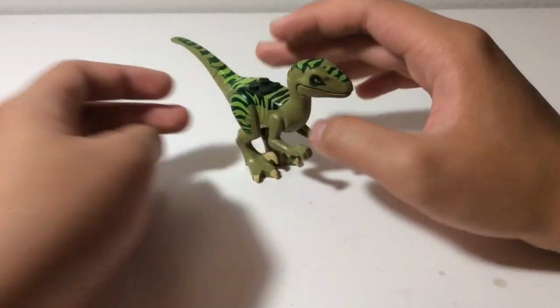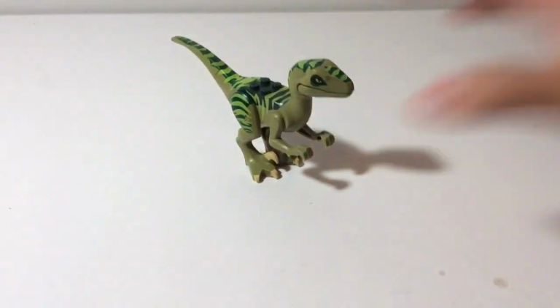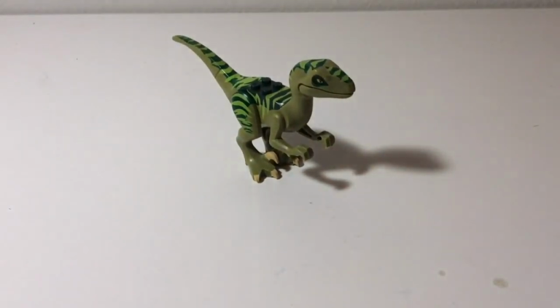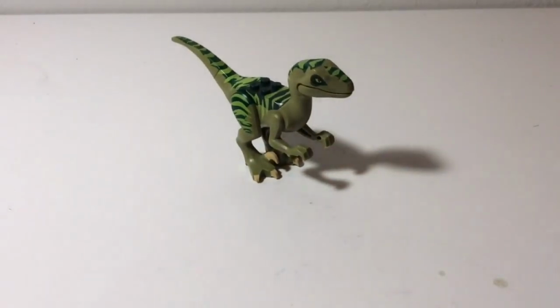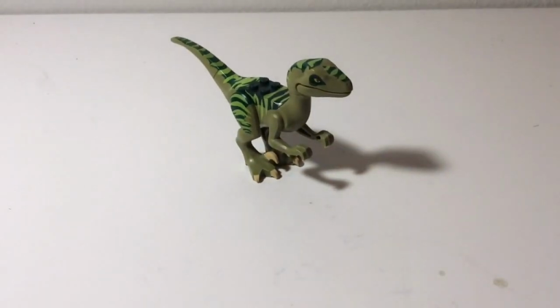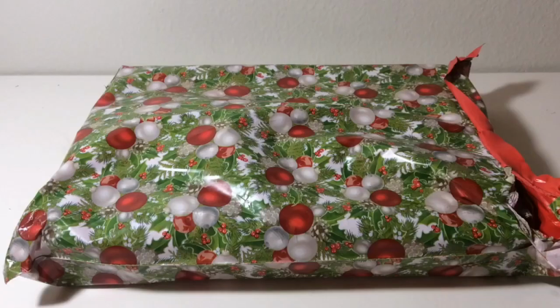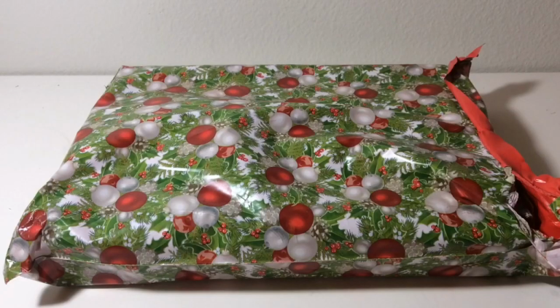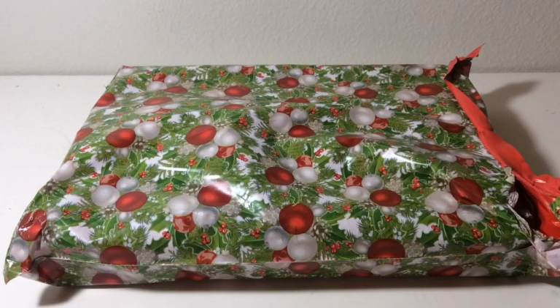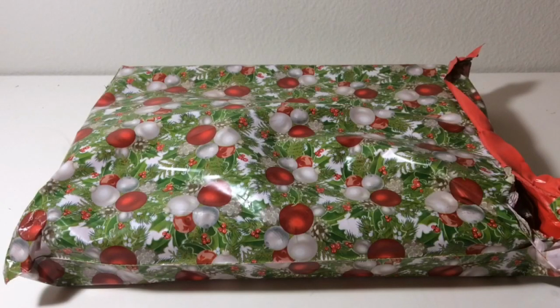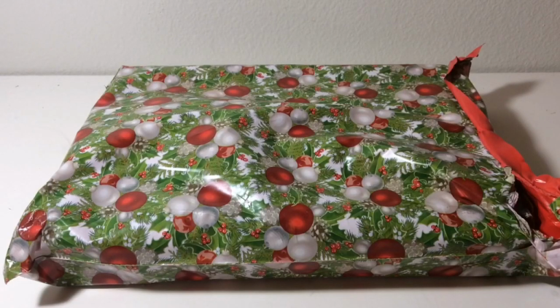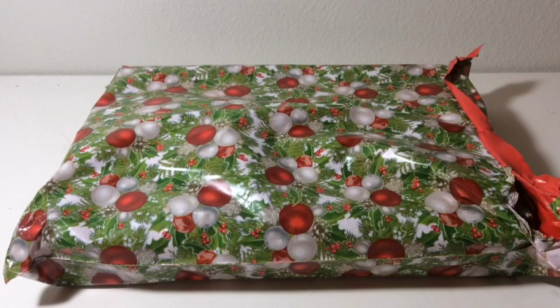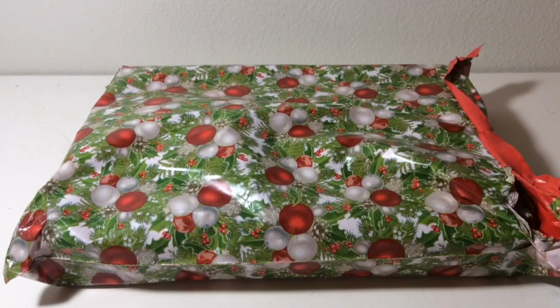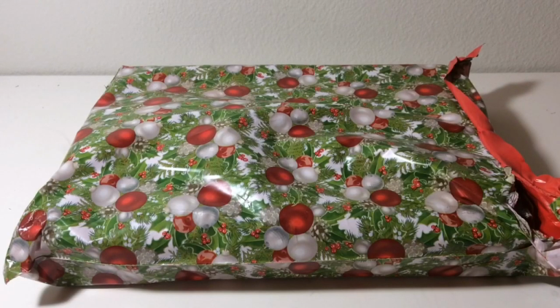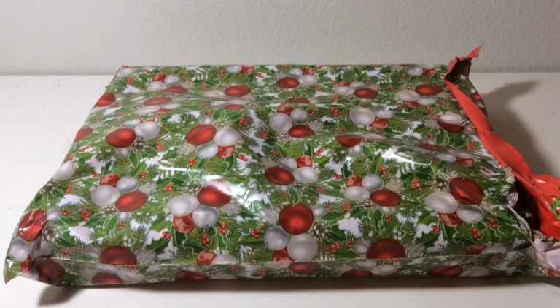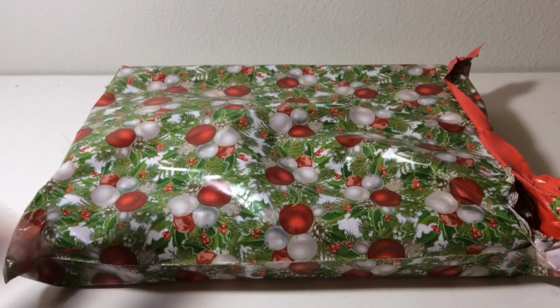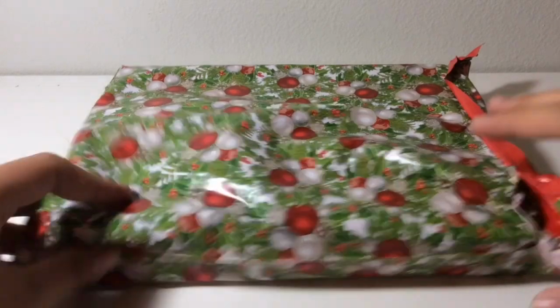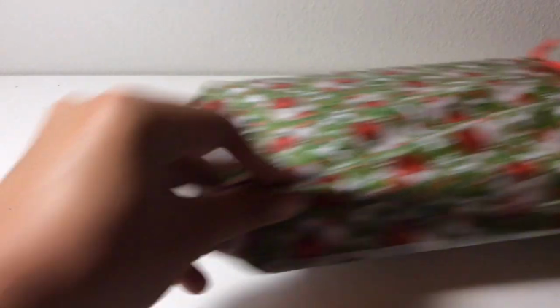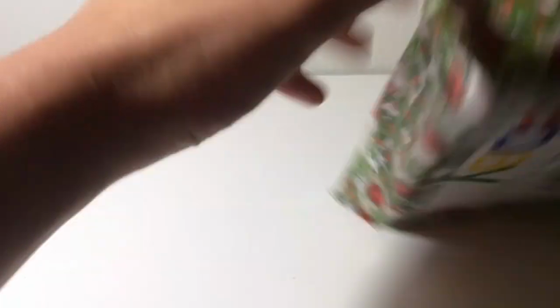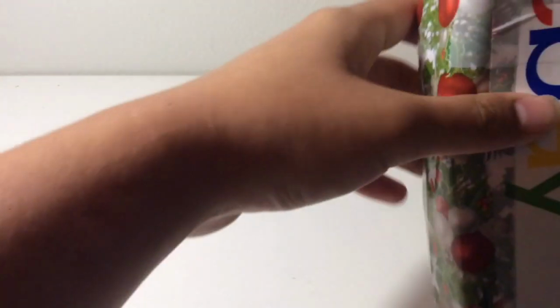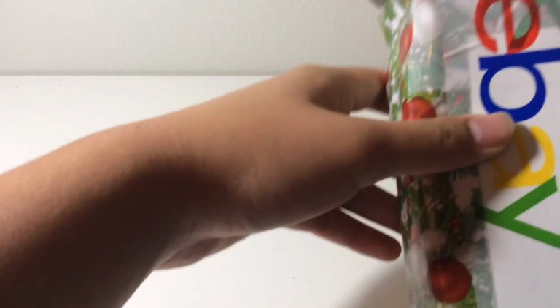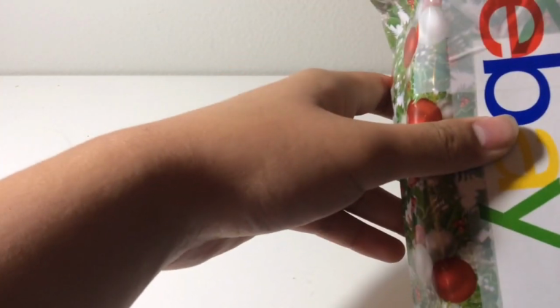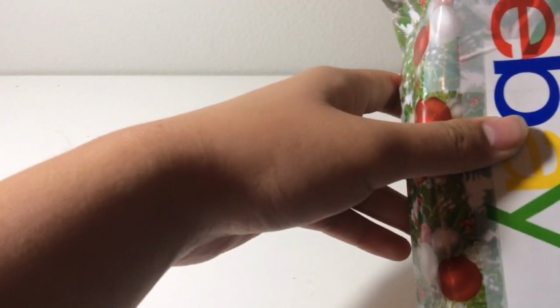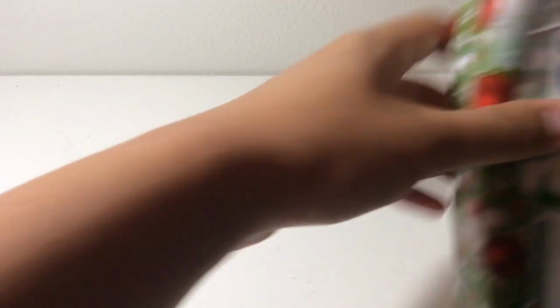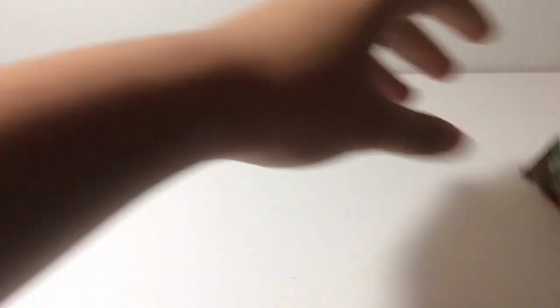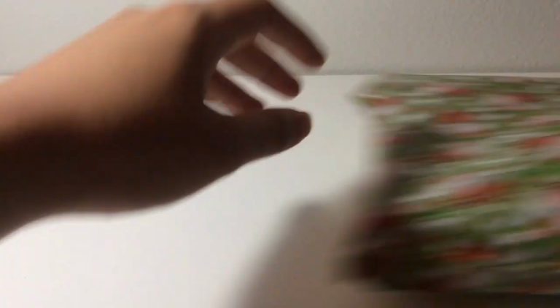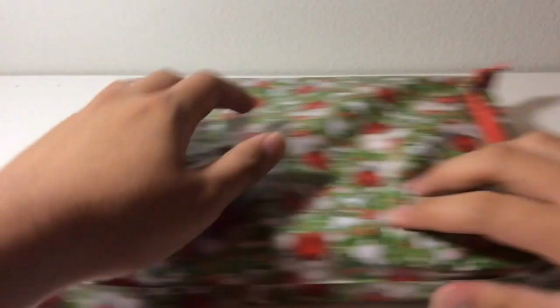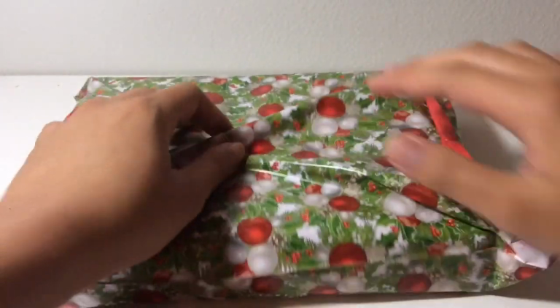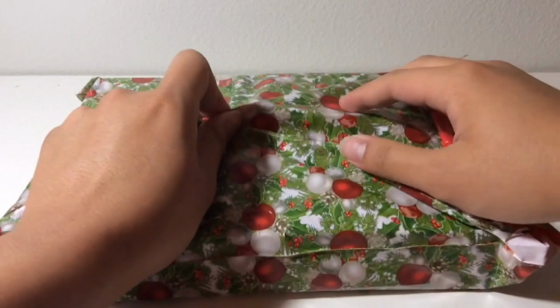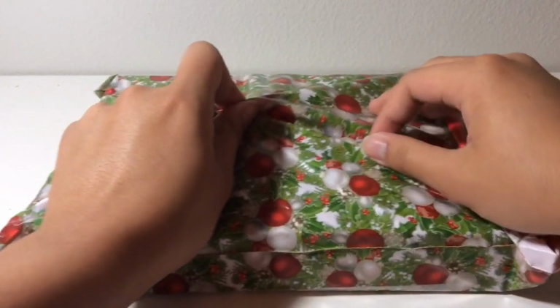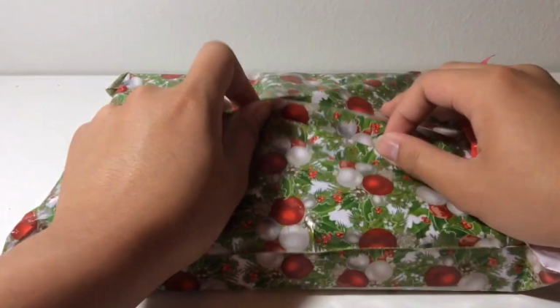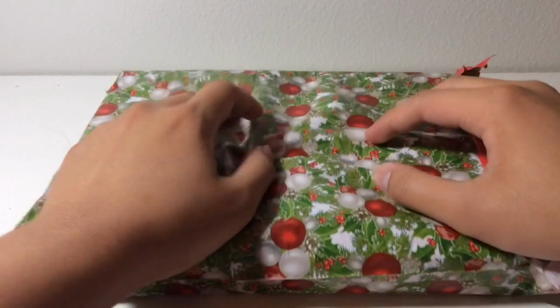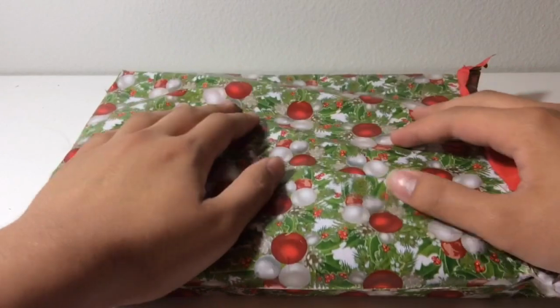Now let's move on to the next package. Here's the second package, and this is a pretty odd packaging here. As you can see, it's this plastic Christmas wrapping — something I'm not used to.